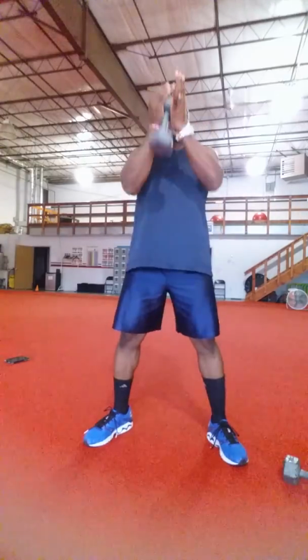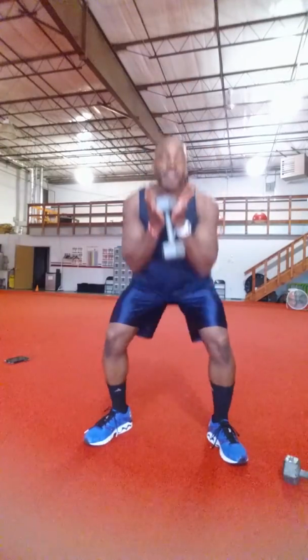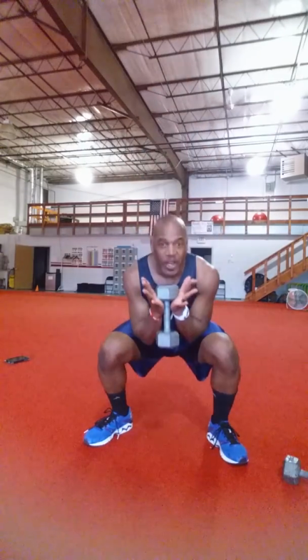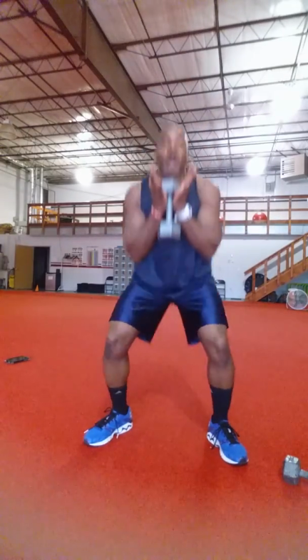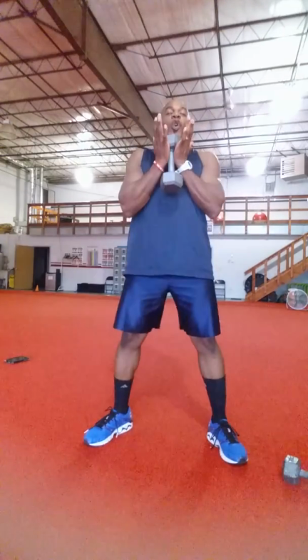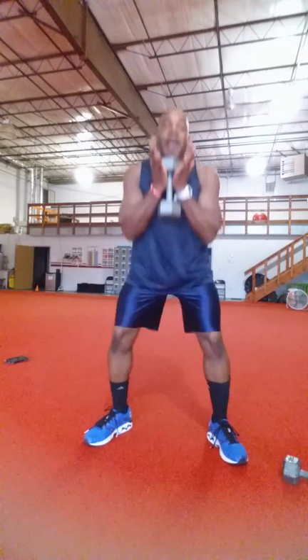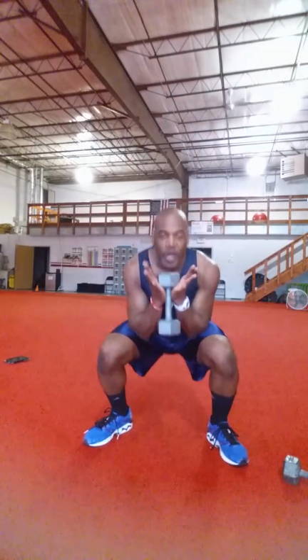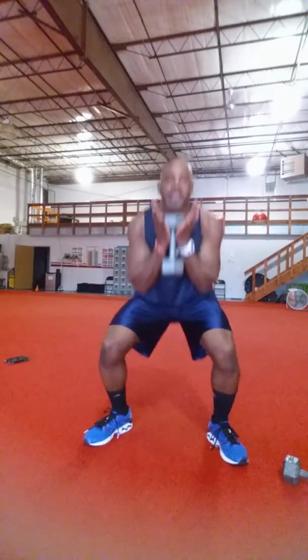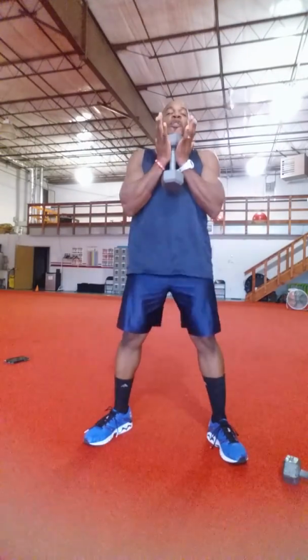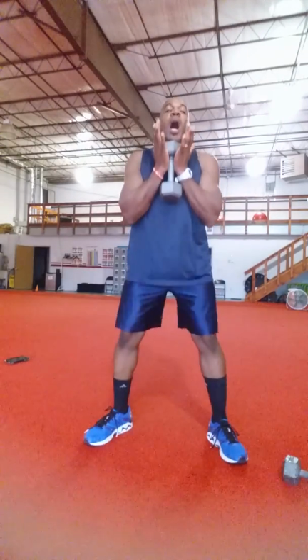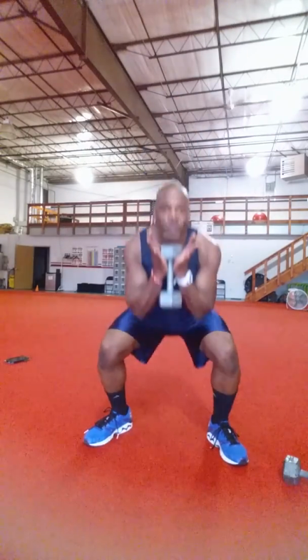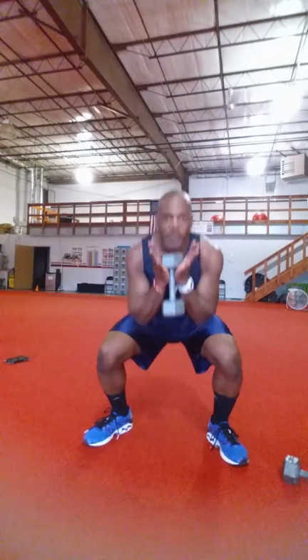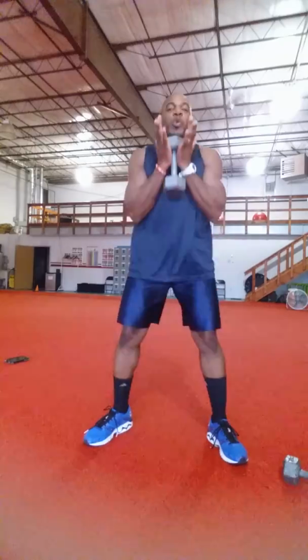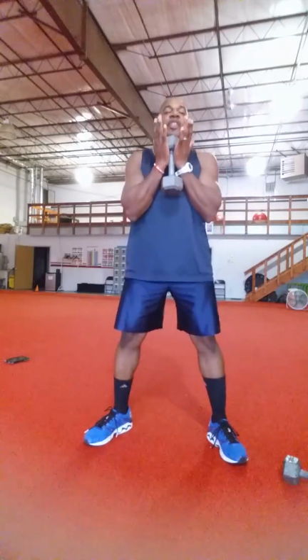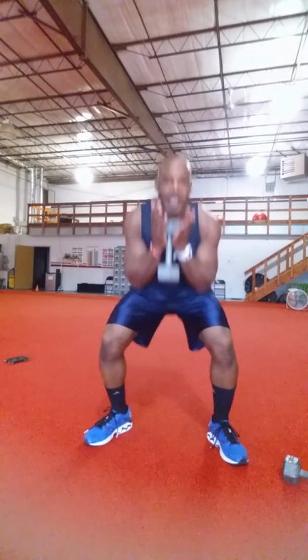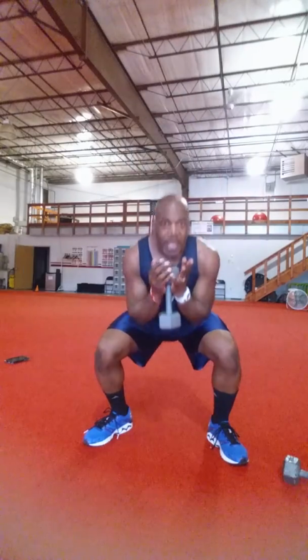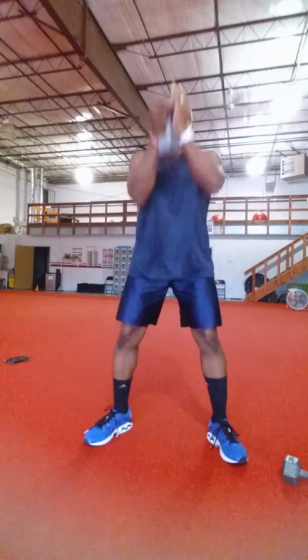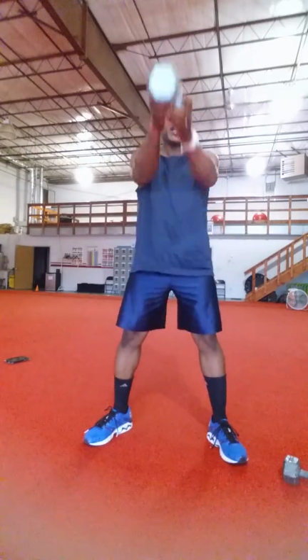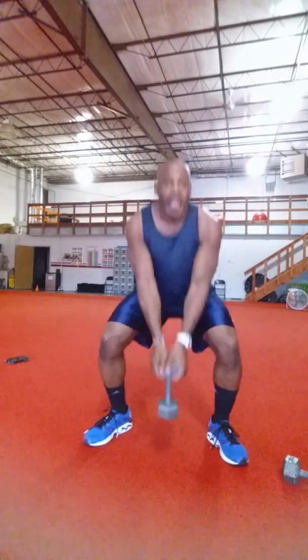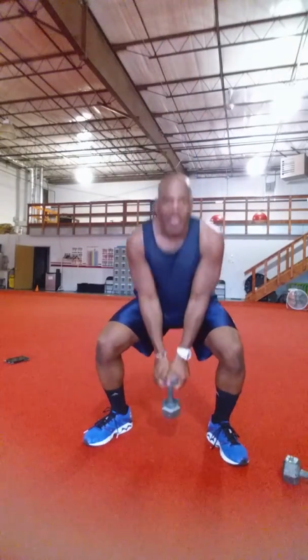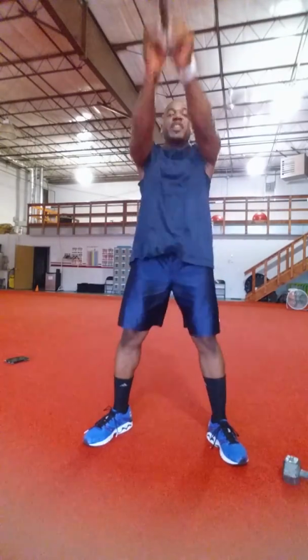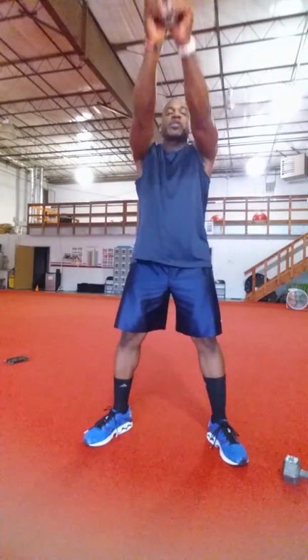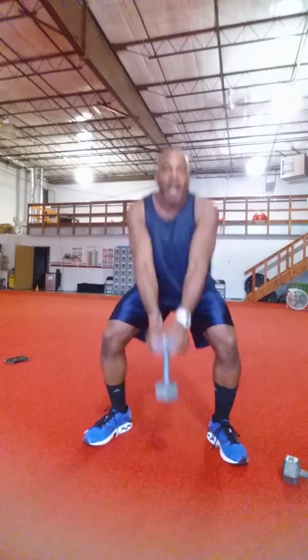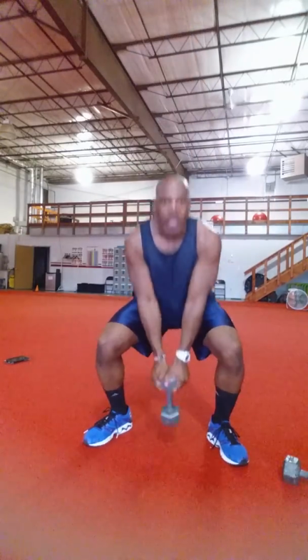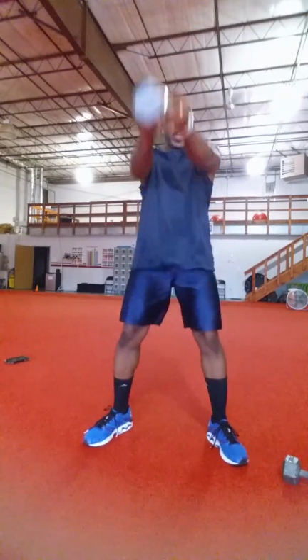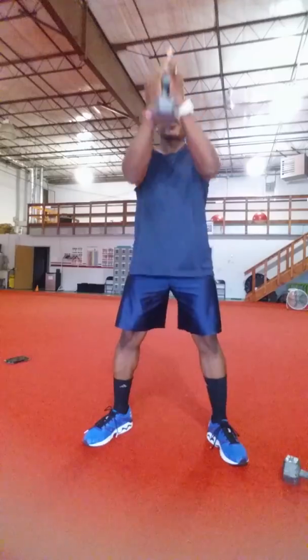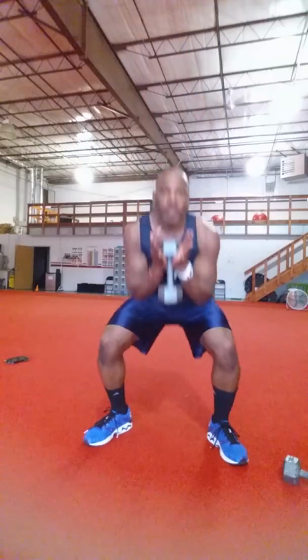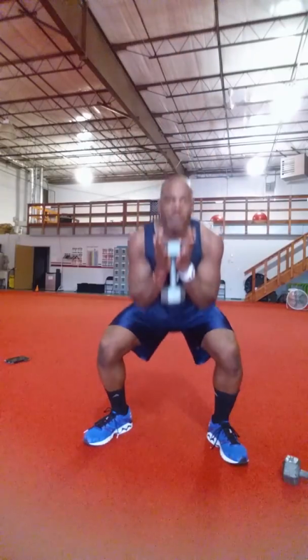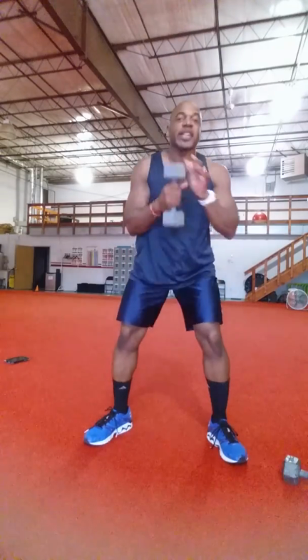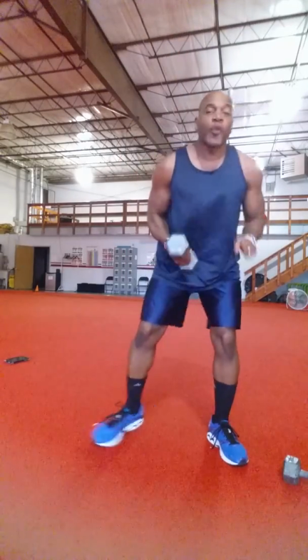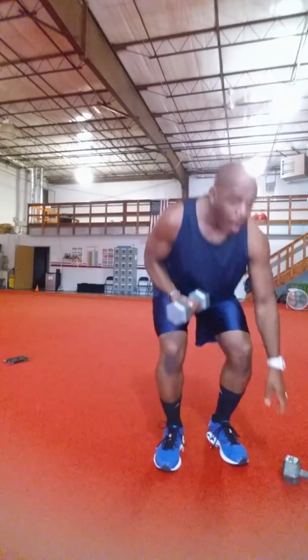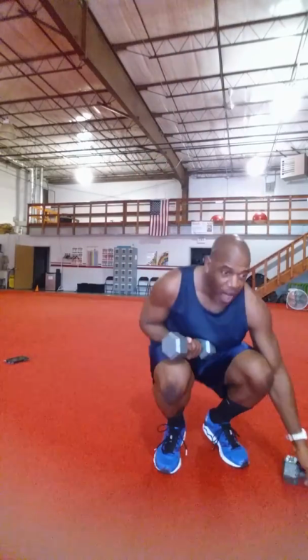We've gotten started. Four dumbbell swings, four goblet squats for a total of 50 seconds. Keep repeating until that 50 seconds are up. Your four dumbbell swings, four goblet squats.